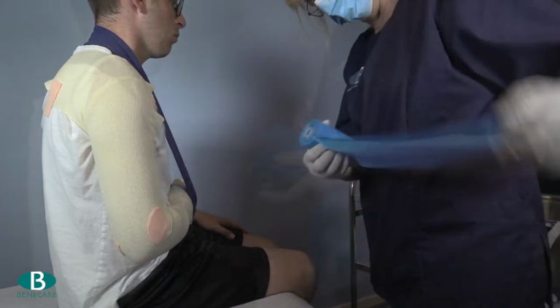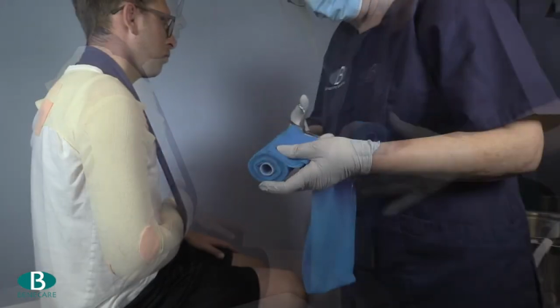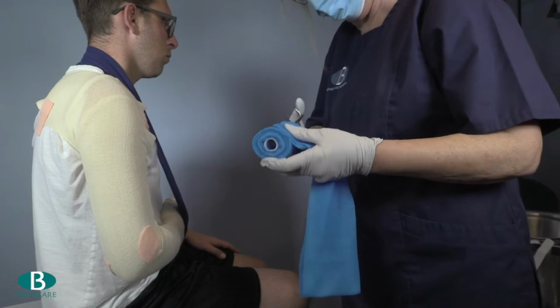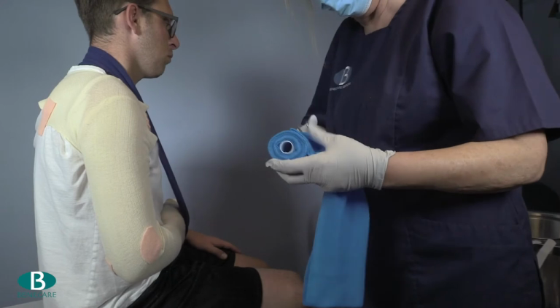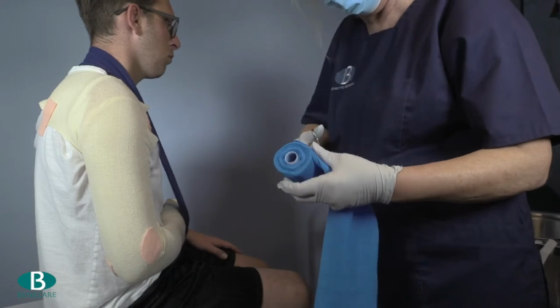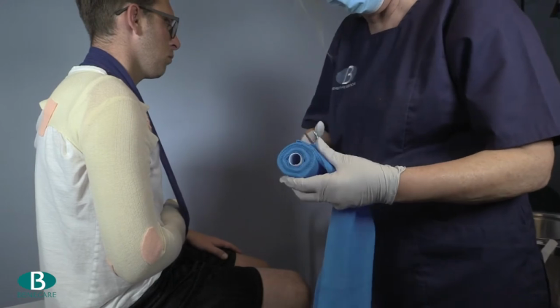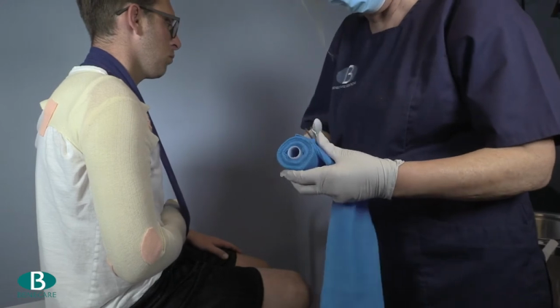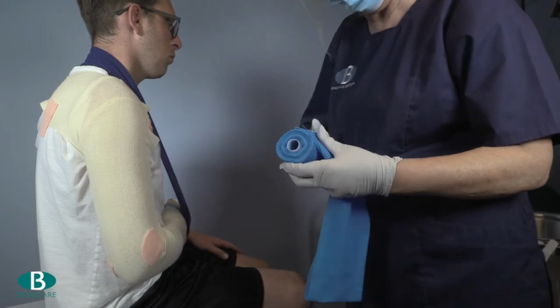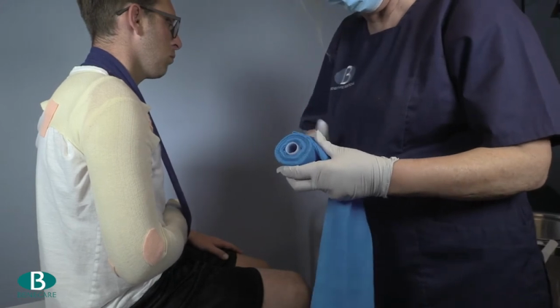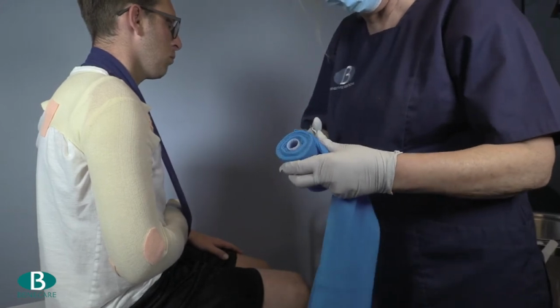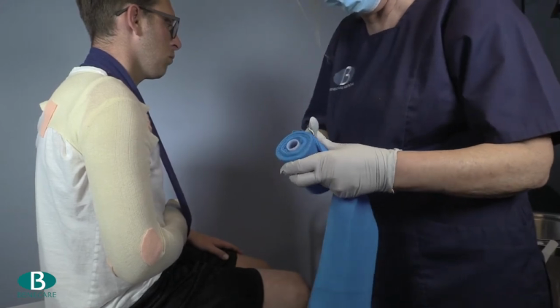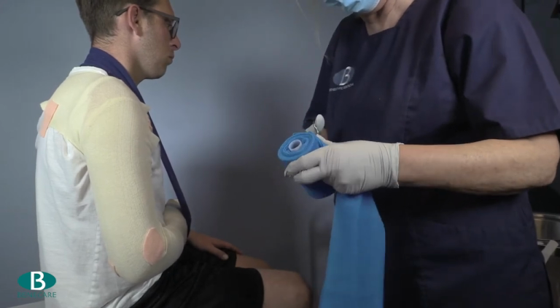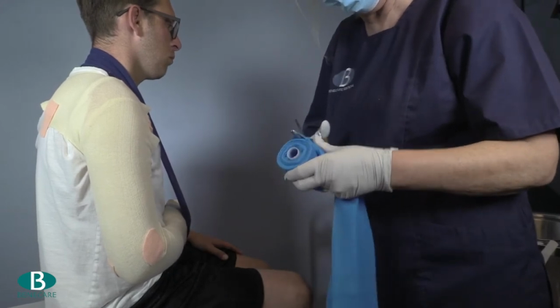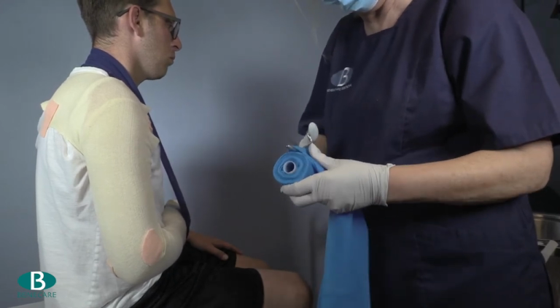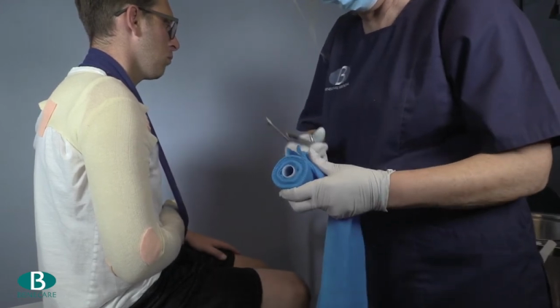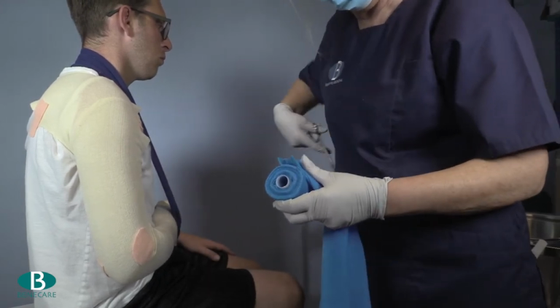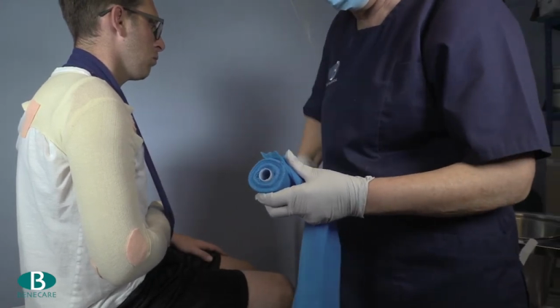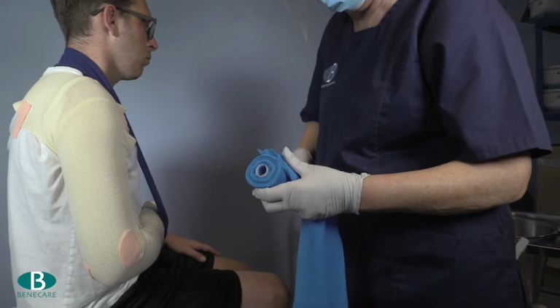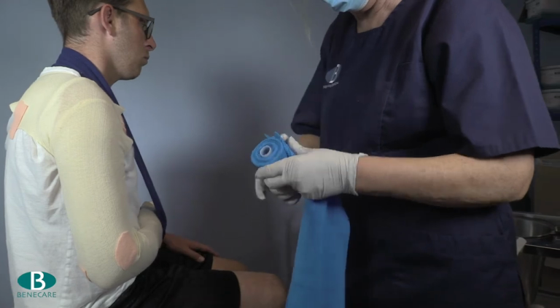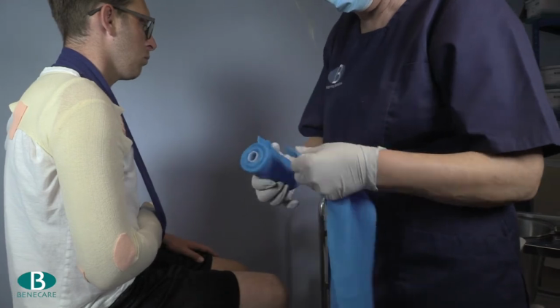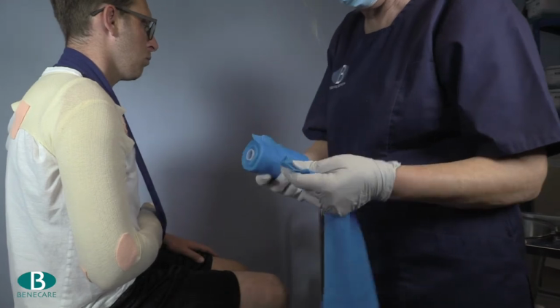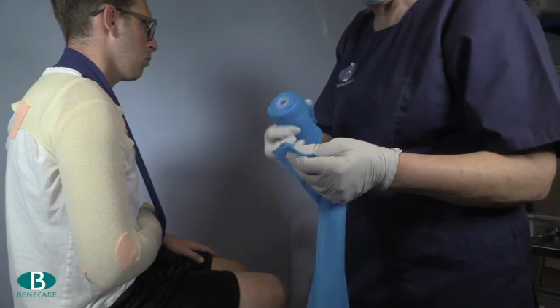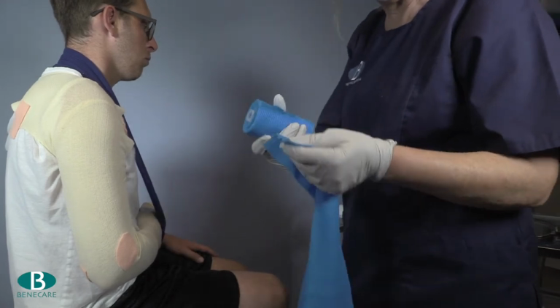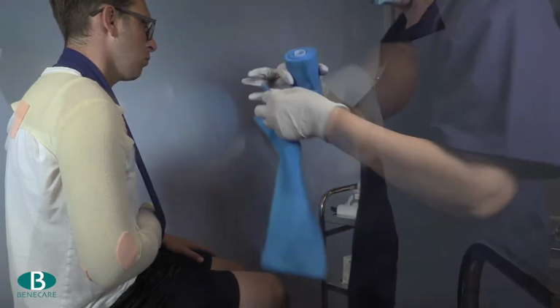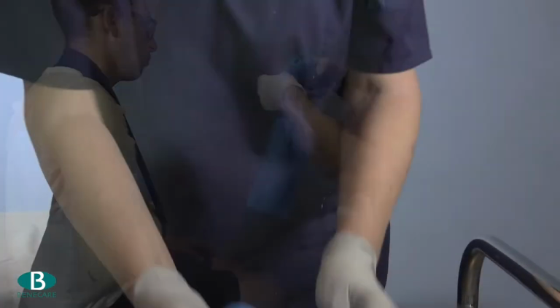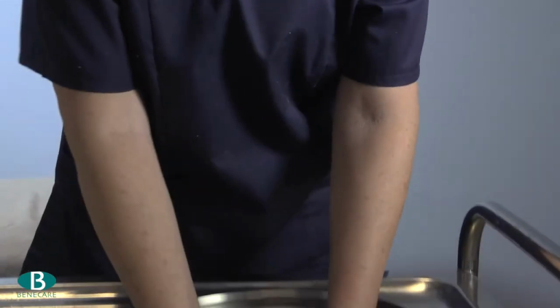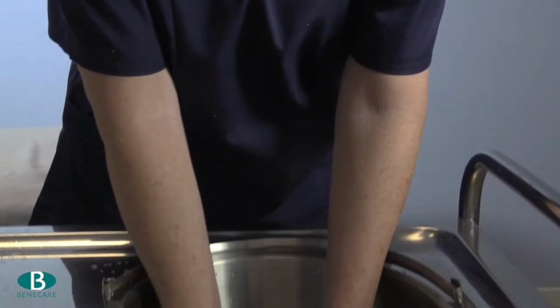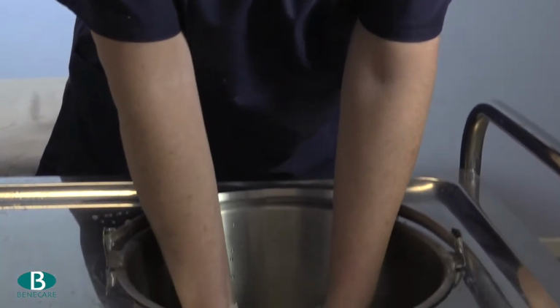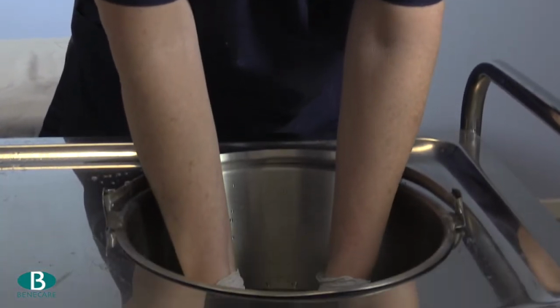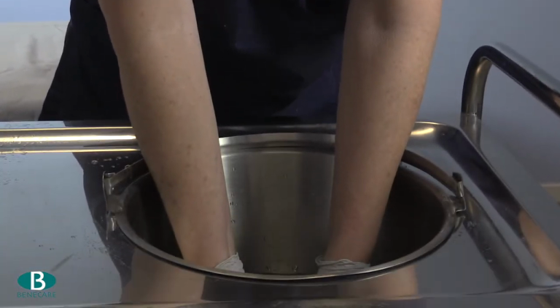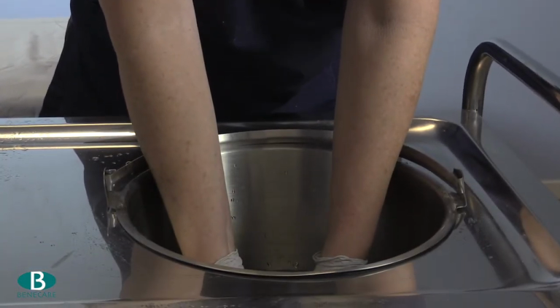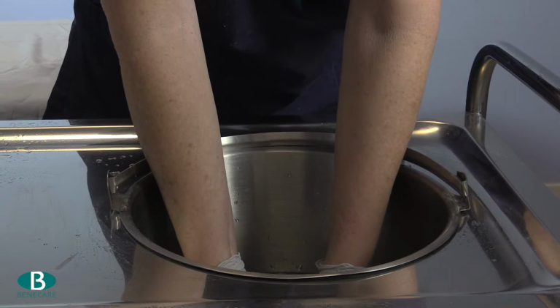Cut the slab and dip both the roll and the slab into room temperature water, providing a moderate squeeze to remove excess moisture.